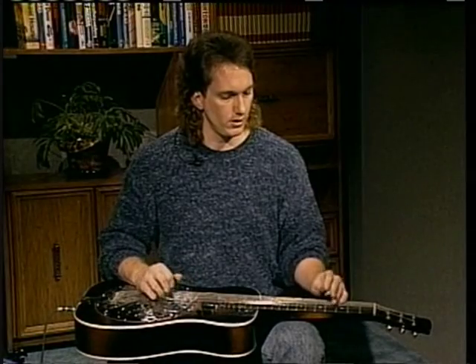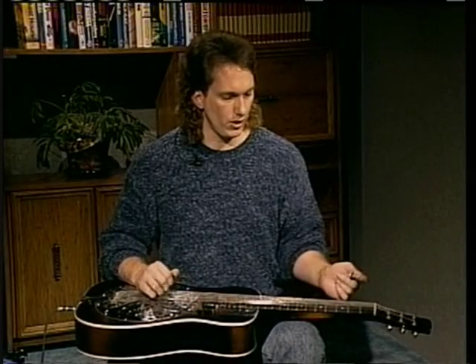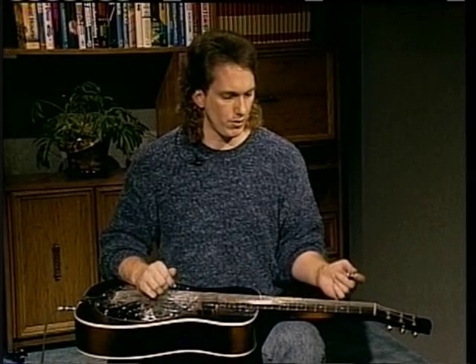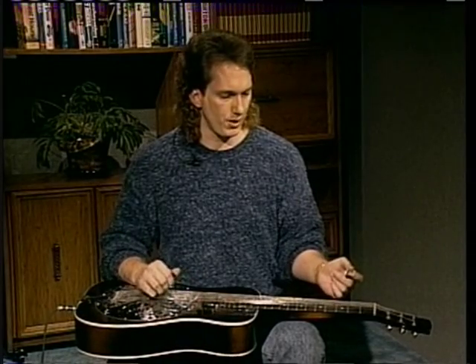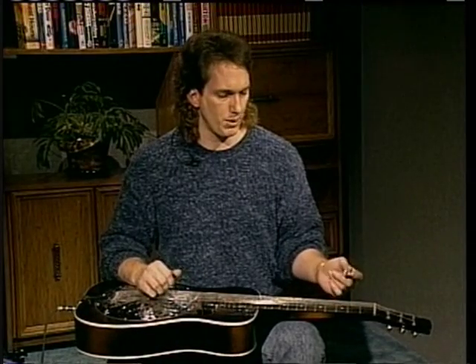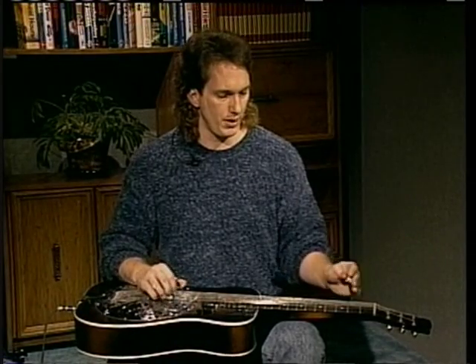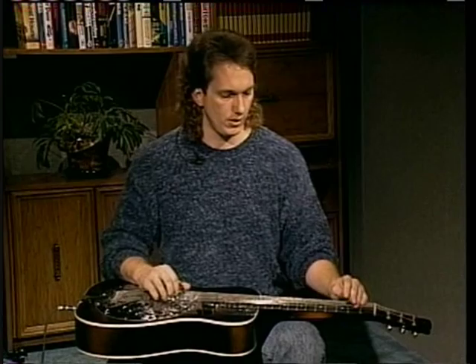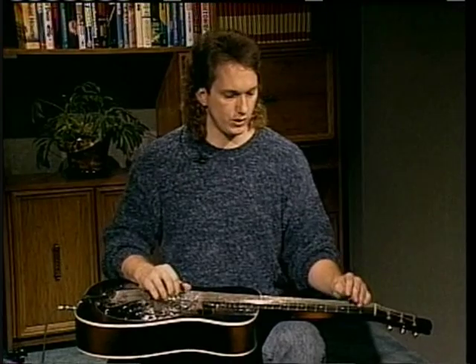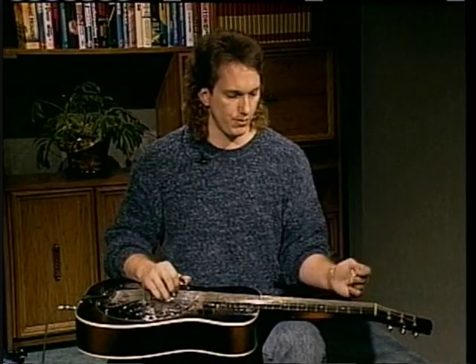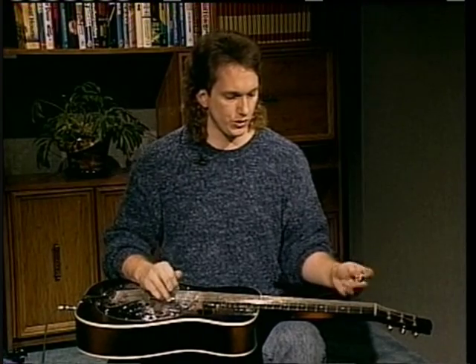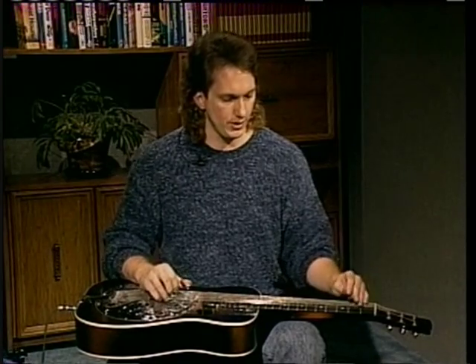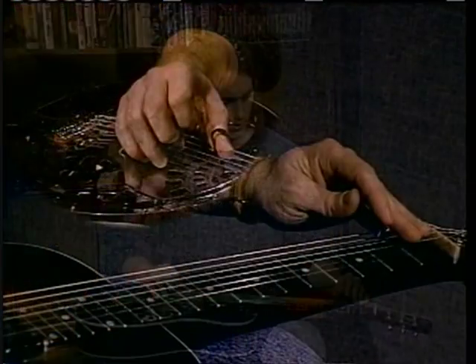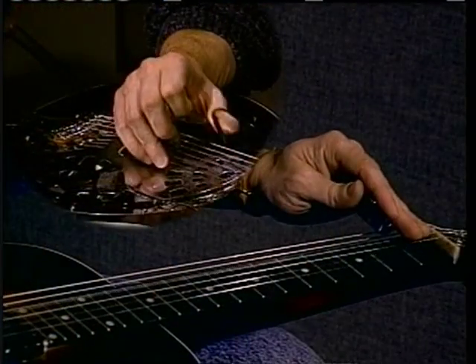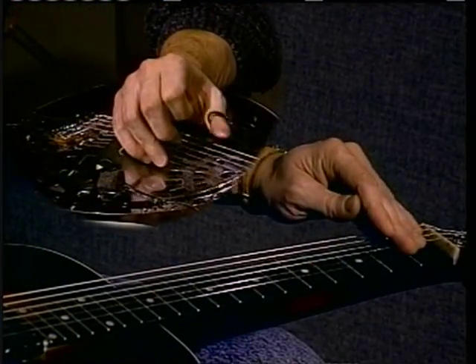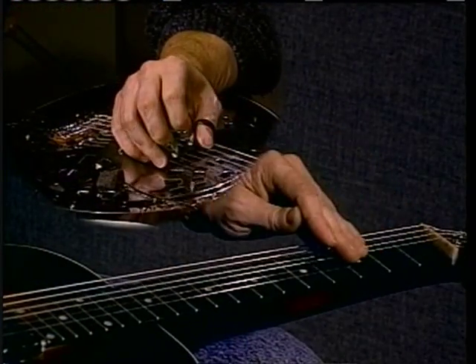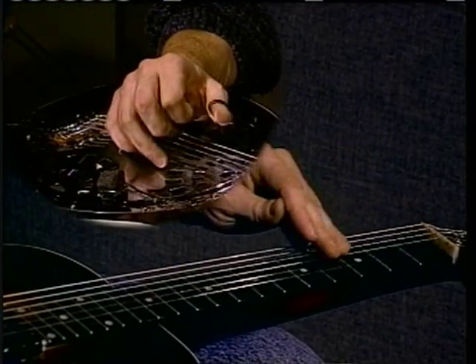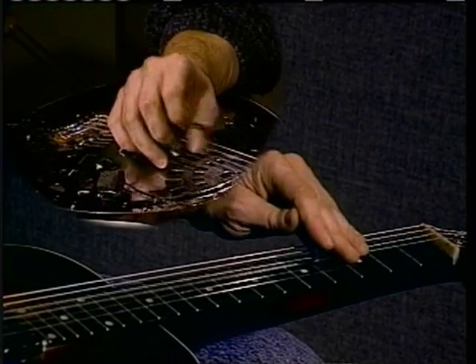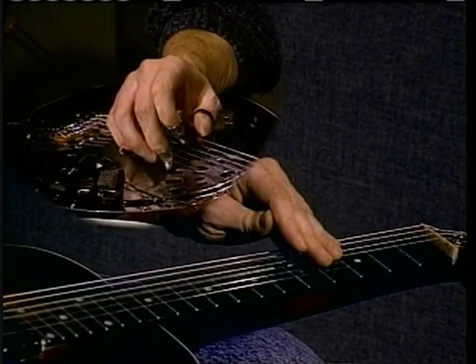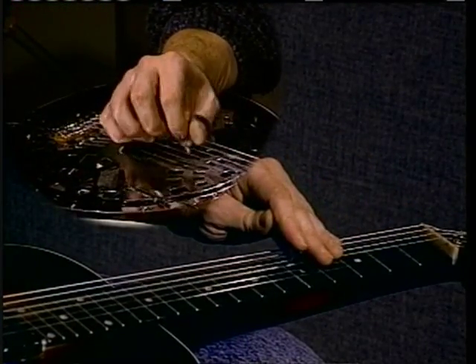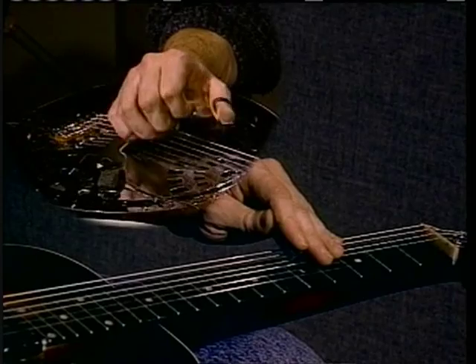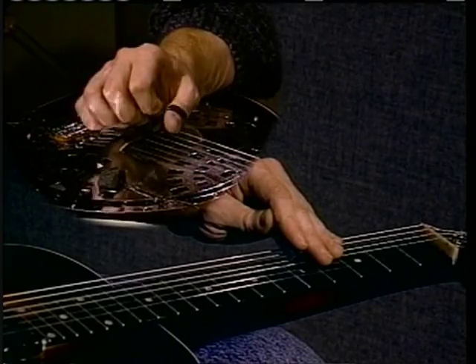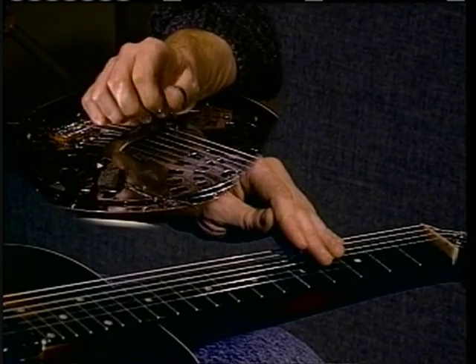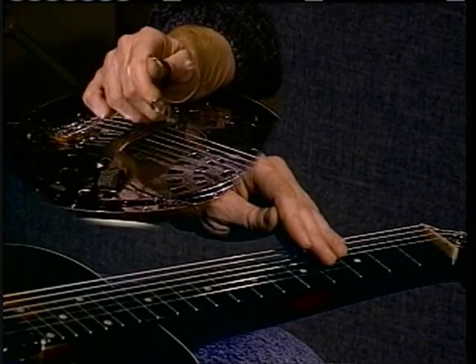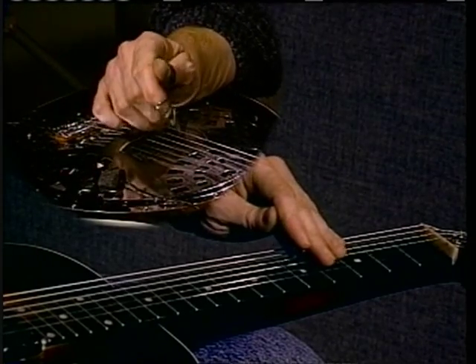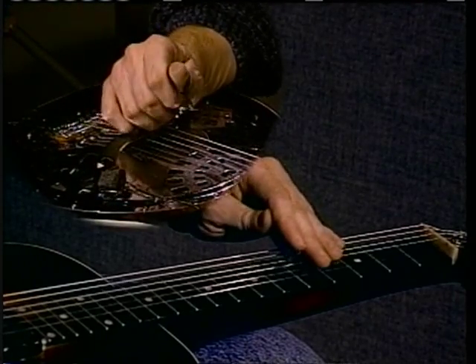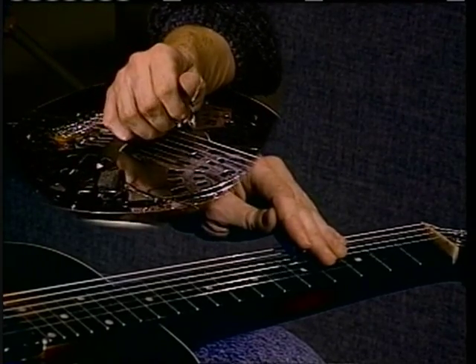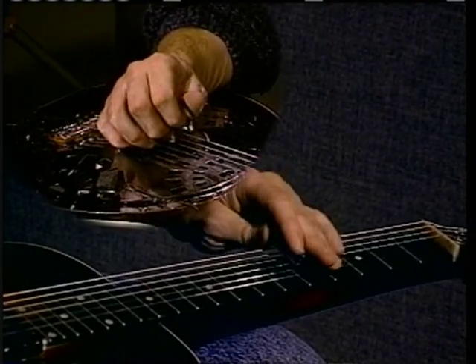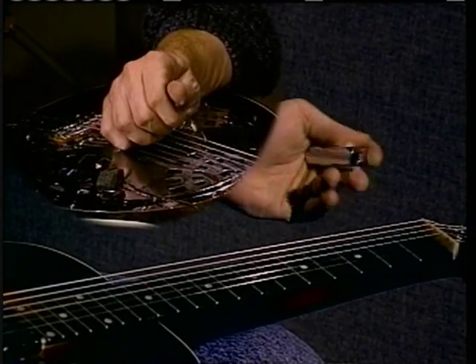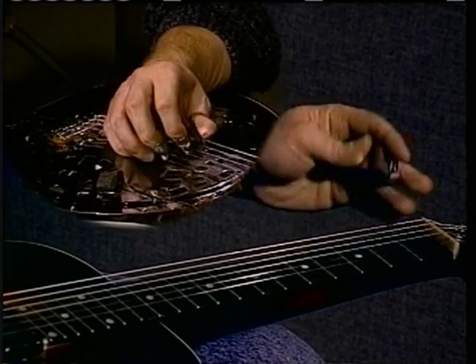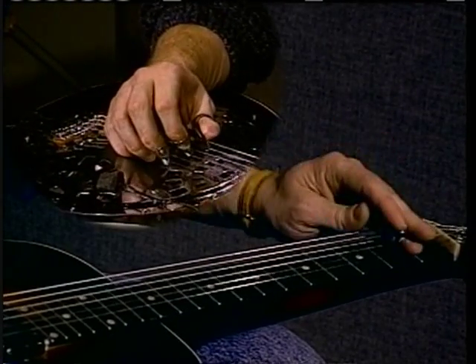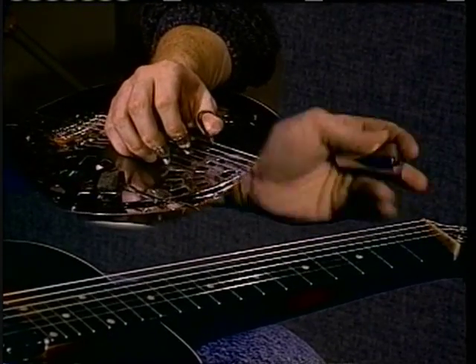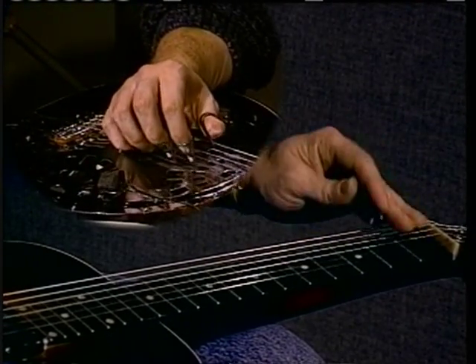So like if I was going to play Fireball Male, I would start with the fourth string. I'm going to play that — that's a little bit slow — up to speed it's...